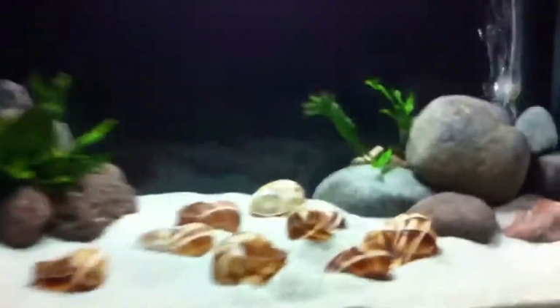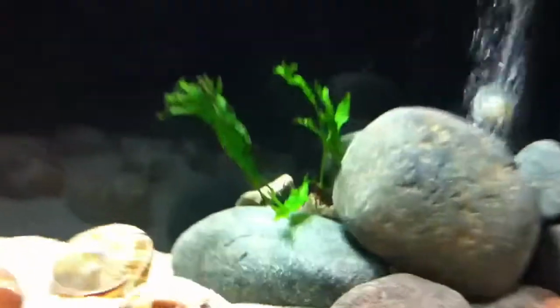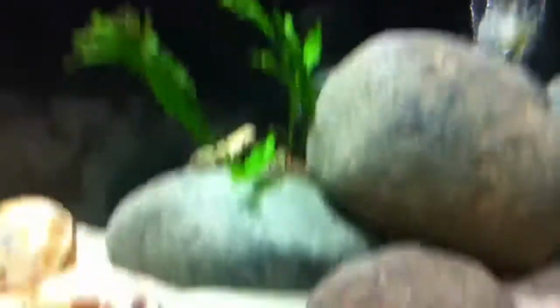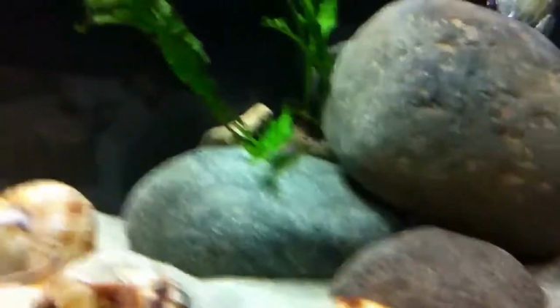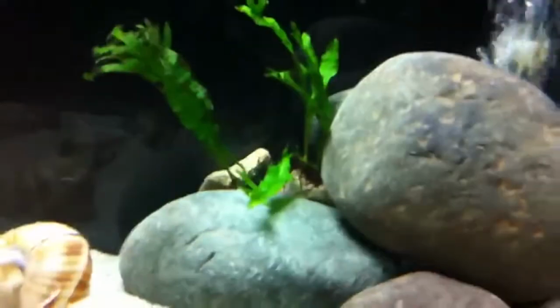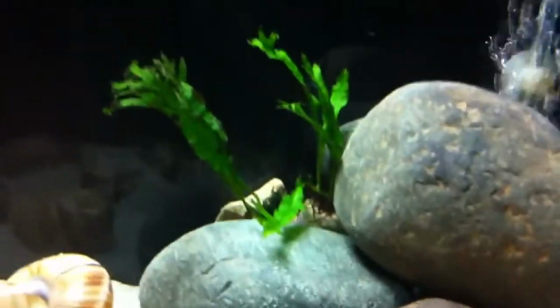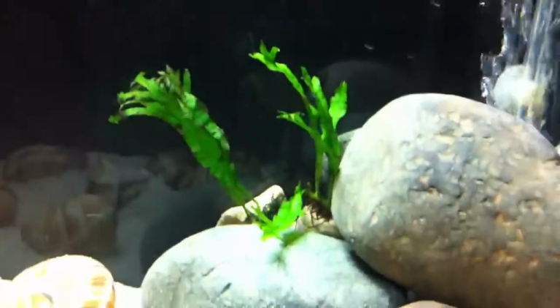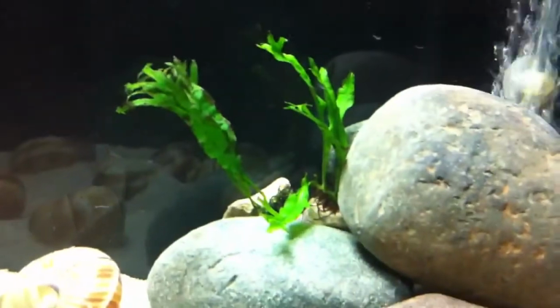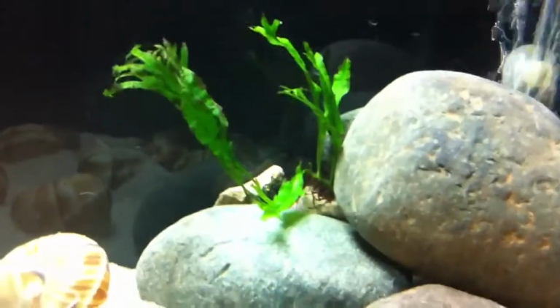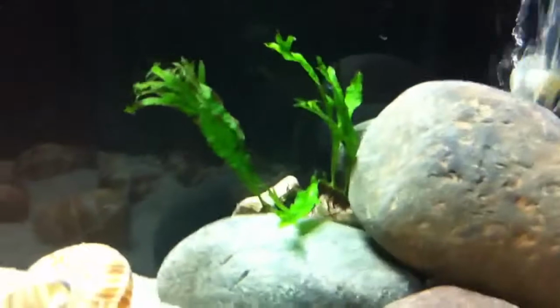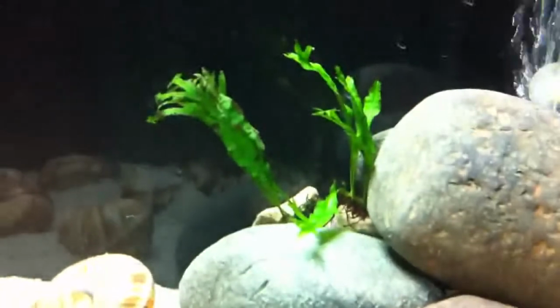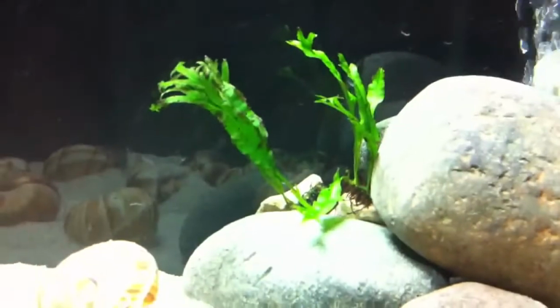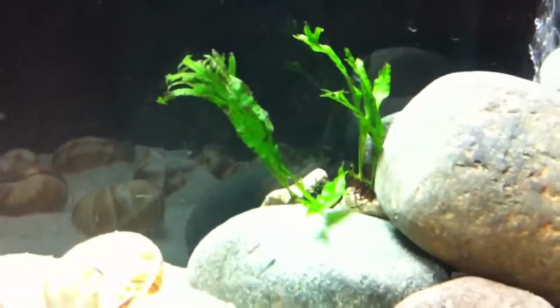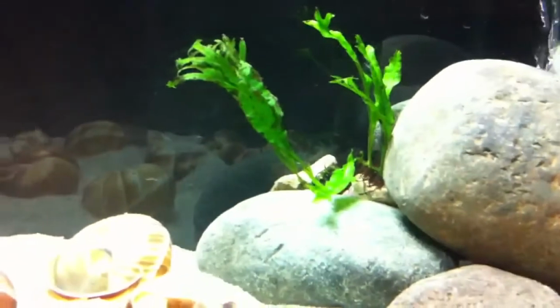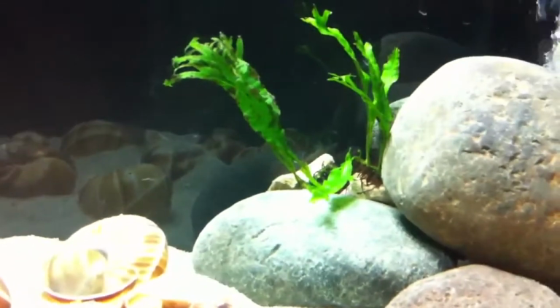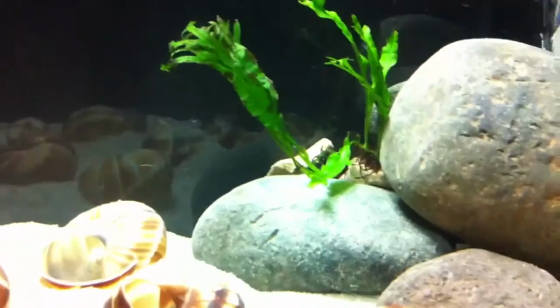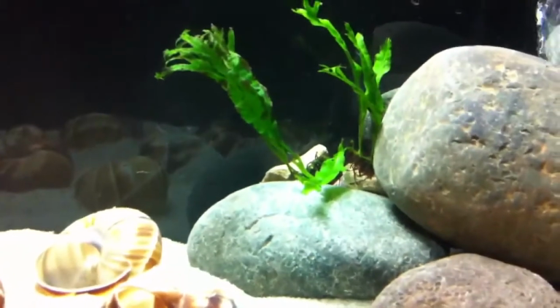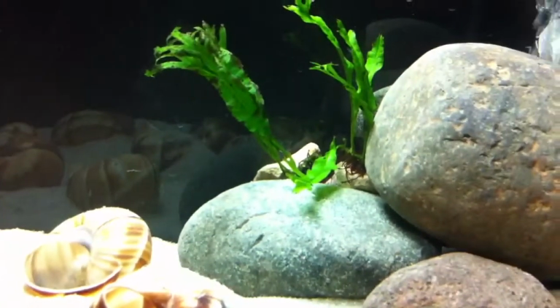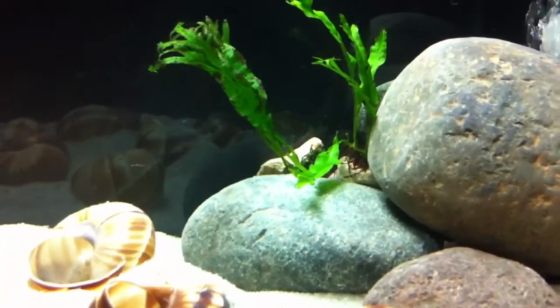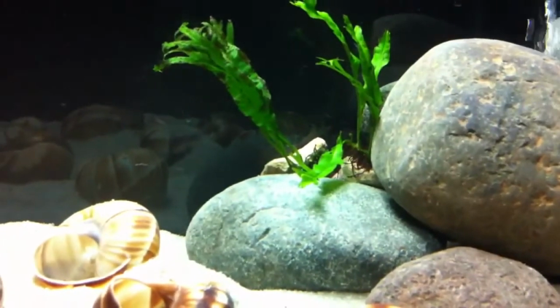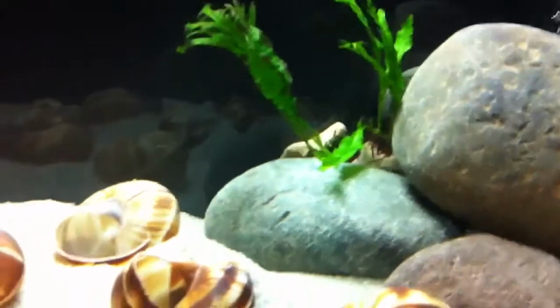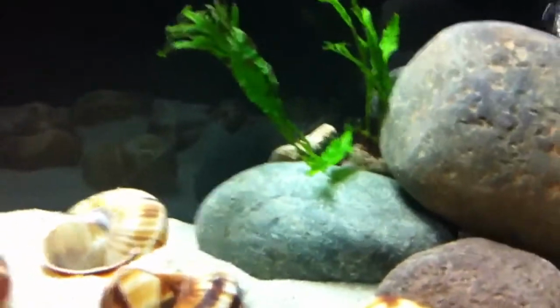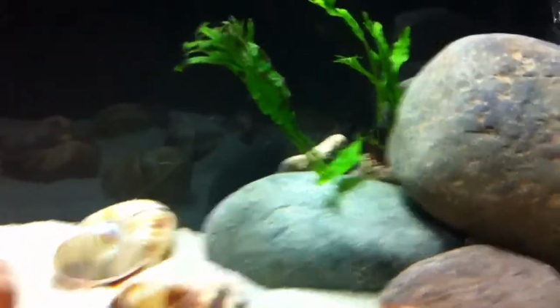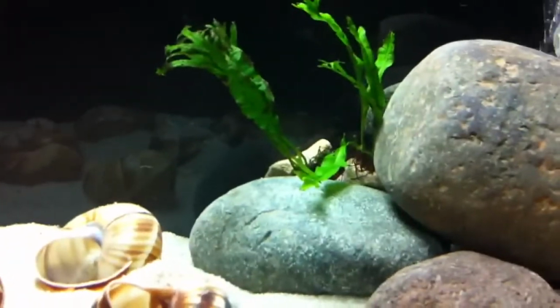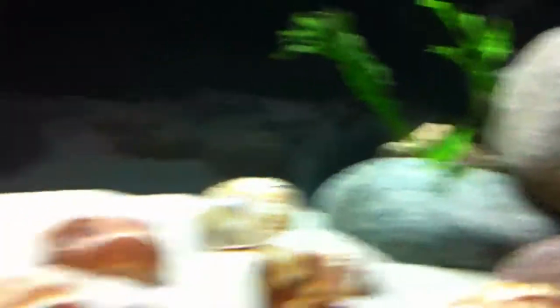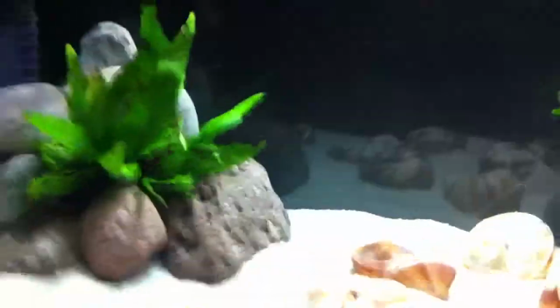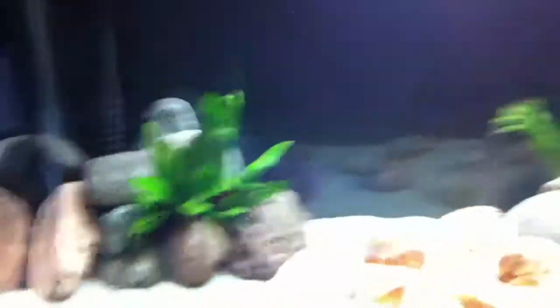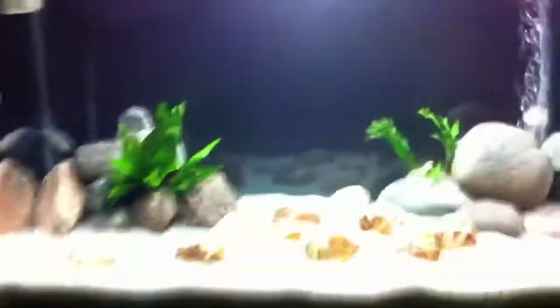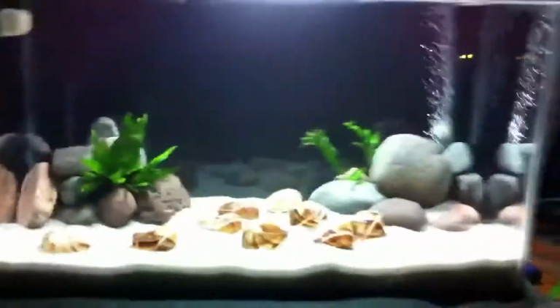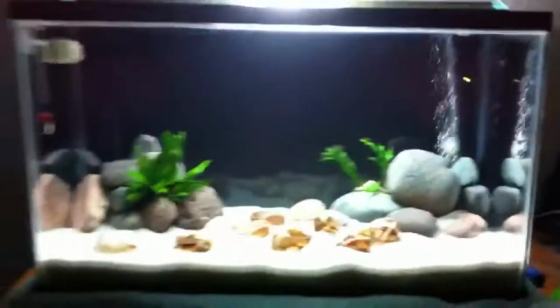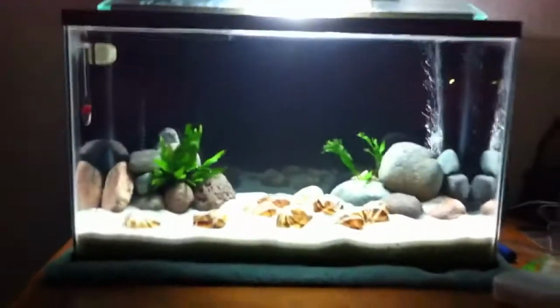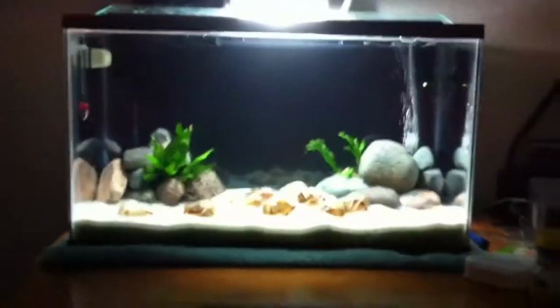And then I moved both of these over here. I might fuse them together — tie them together — and it'll be like one bigger lace java fern. But I wanna grow this one out as big as that one. From further back I think it just looks awesome.